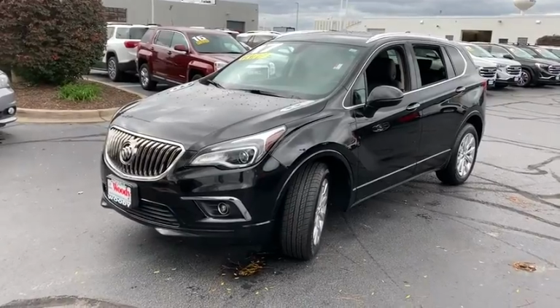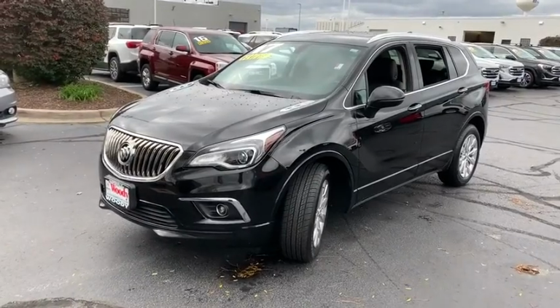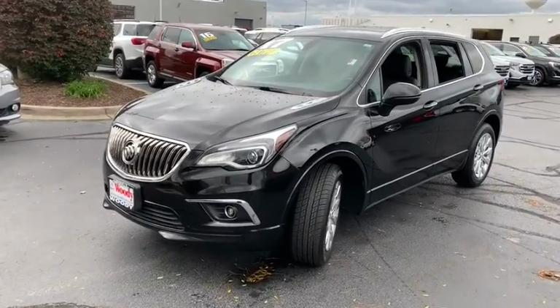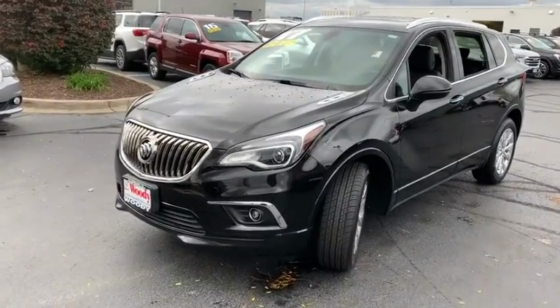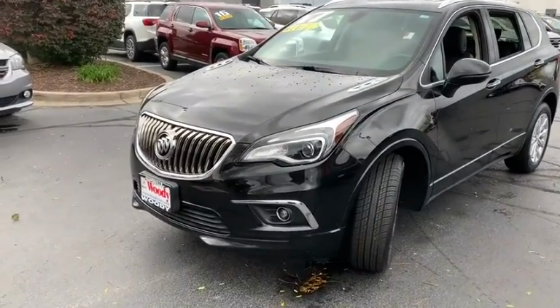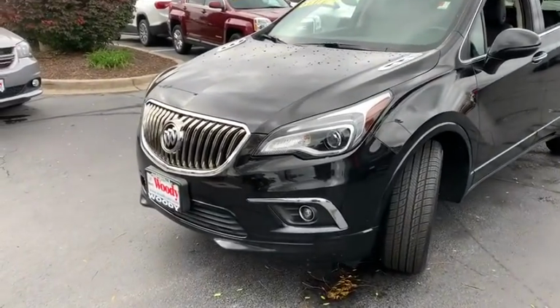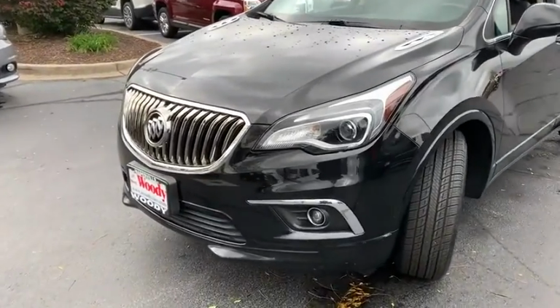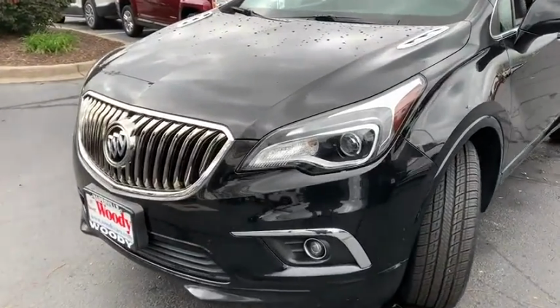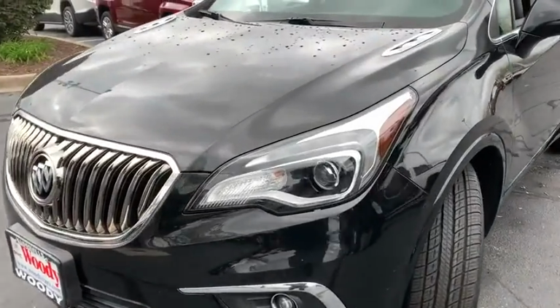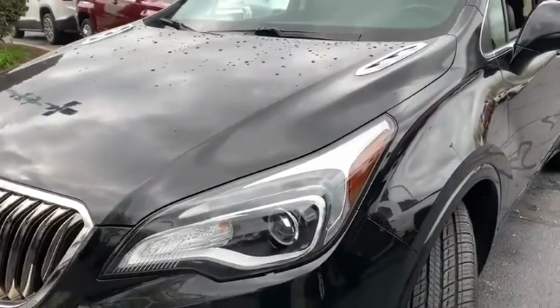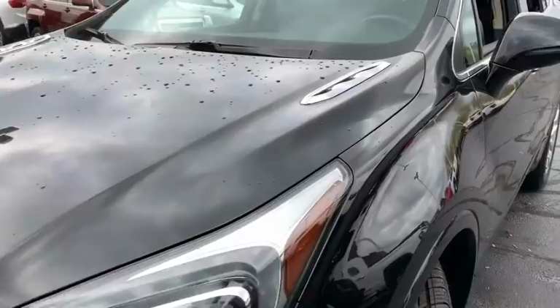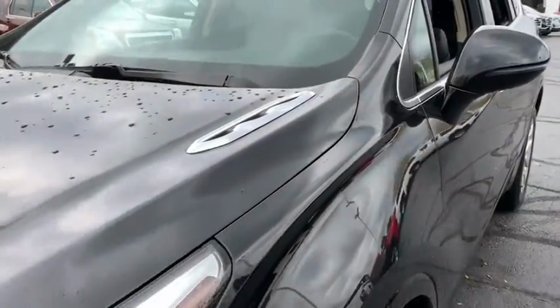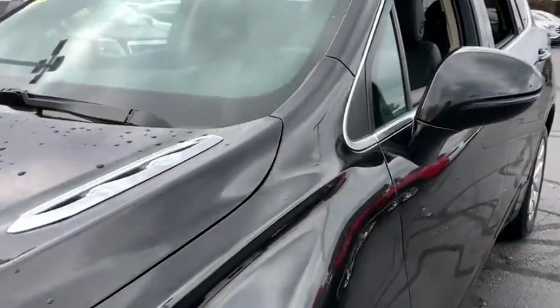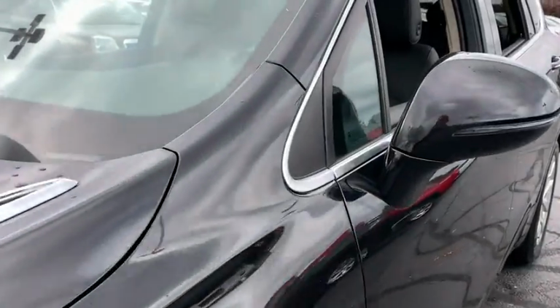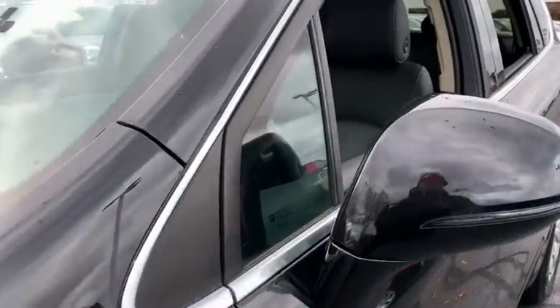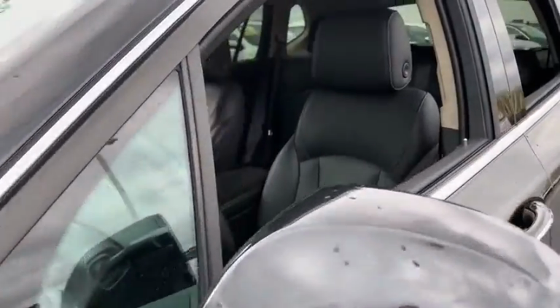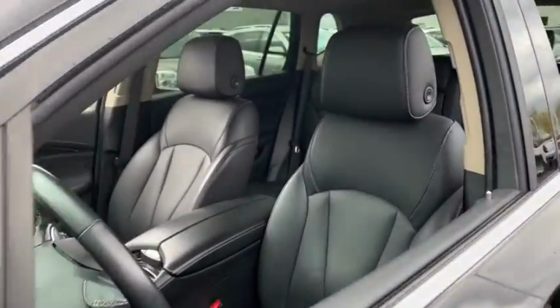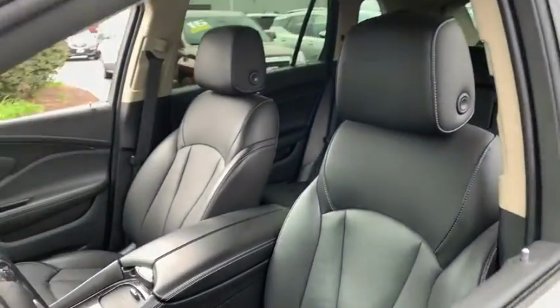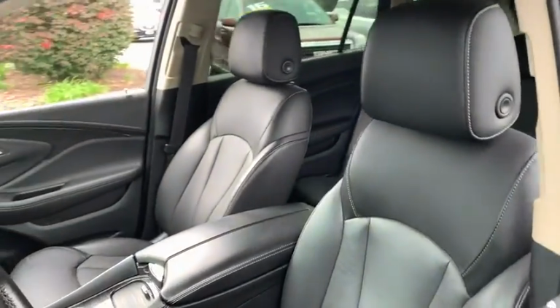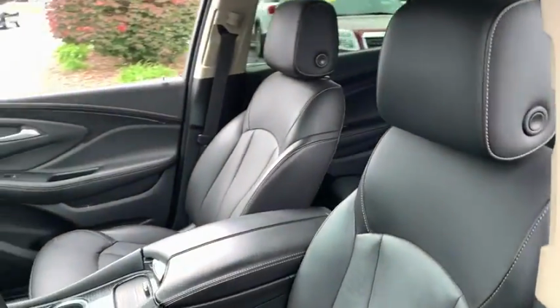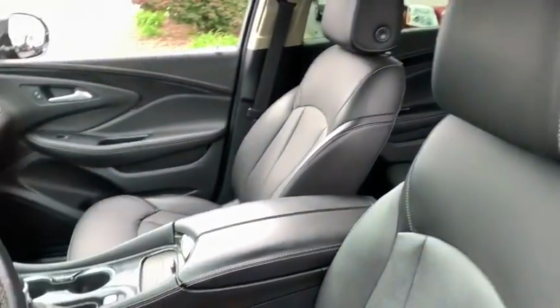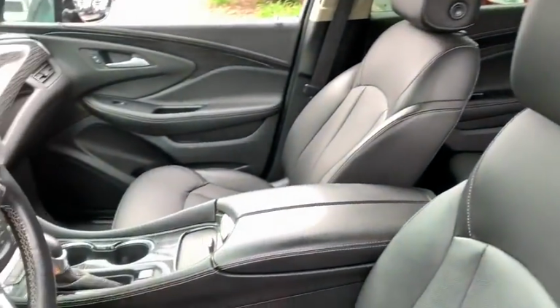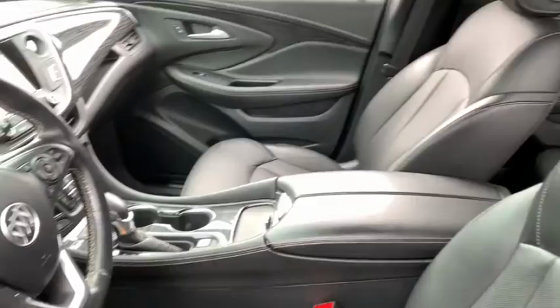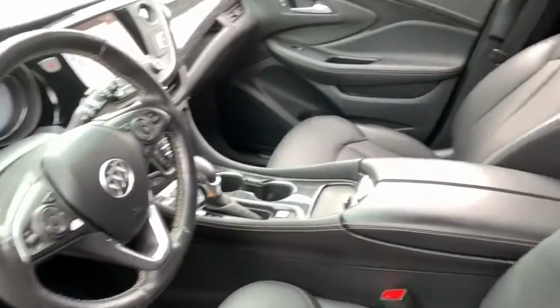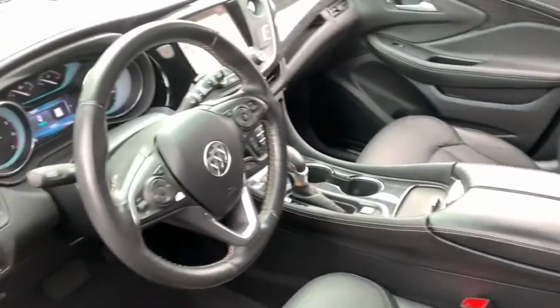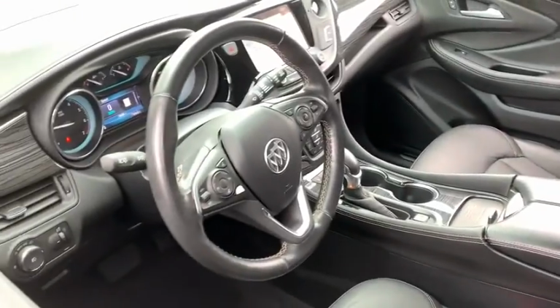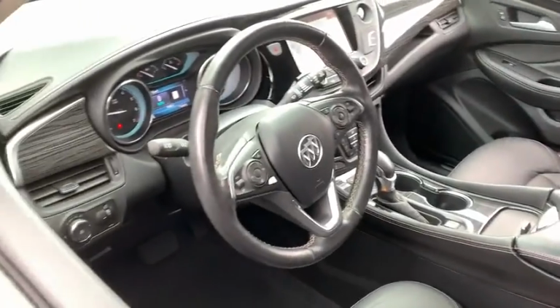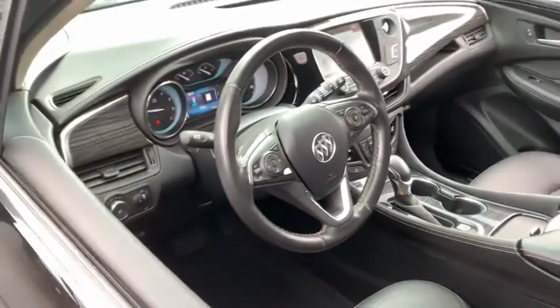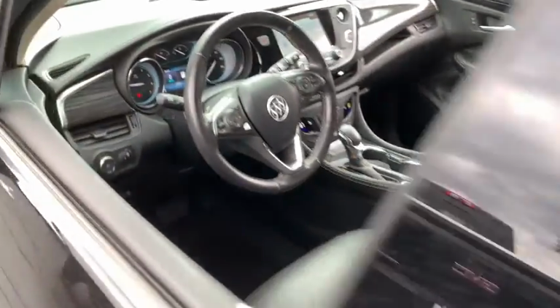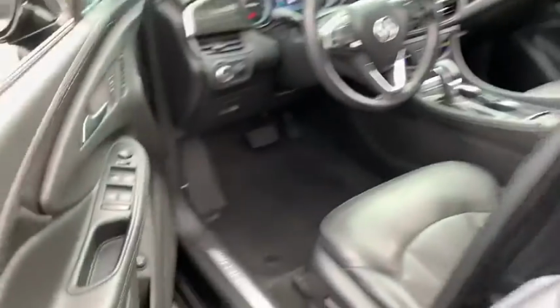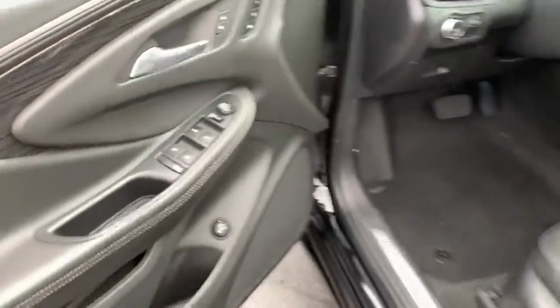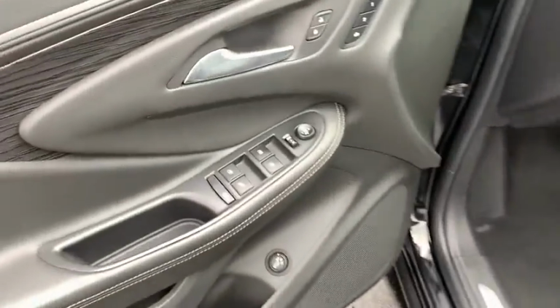The Envision's handsome exterior and well-styled cabin are appealing, while its value-packed features list serves as a cherry on top. This vehicle has less than 35,000 miles. Here are some of this vehicle's great options.